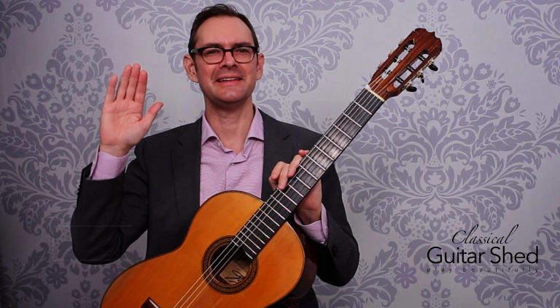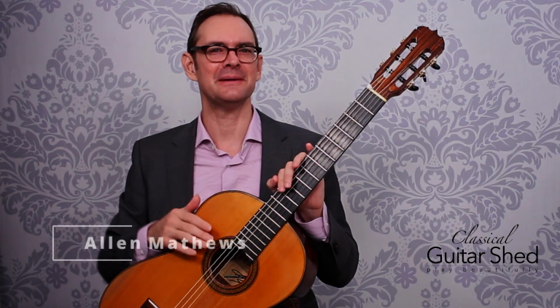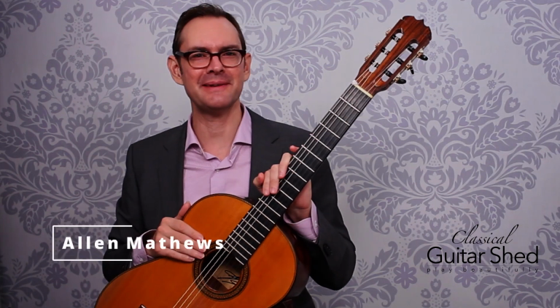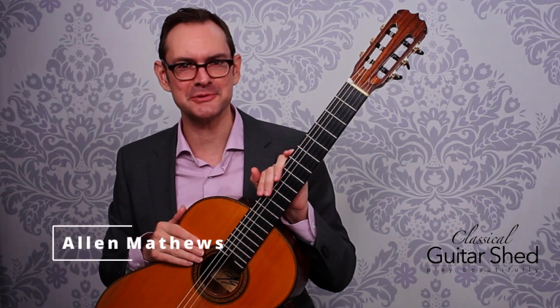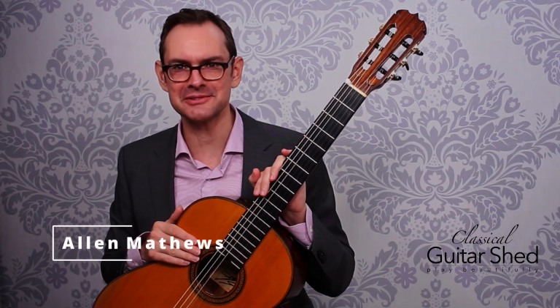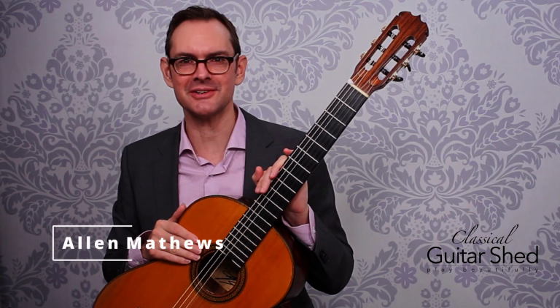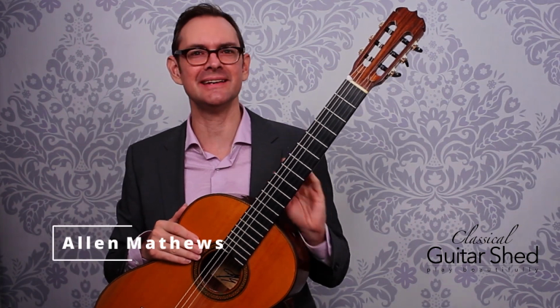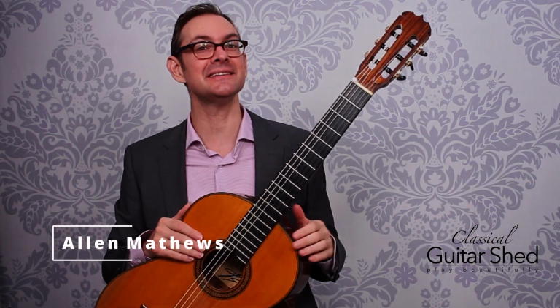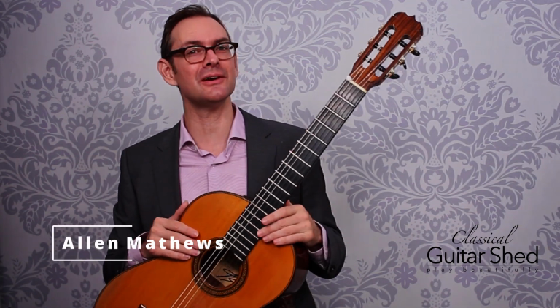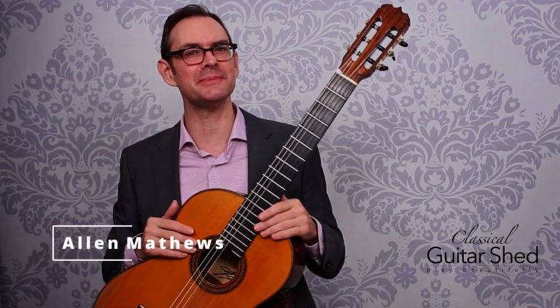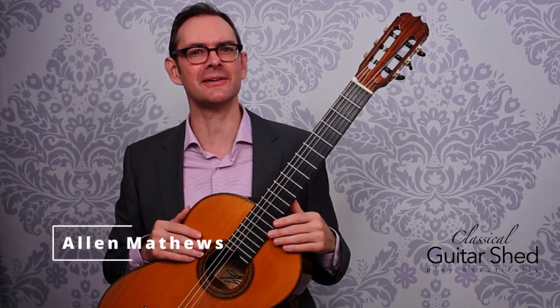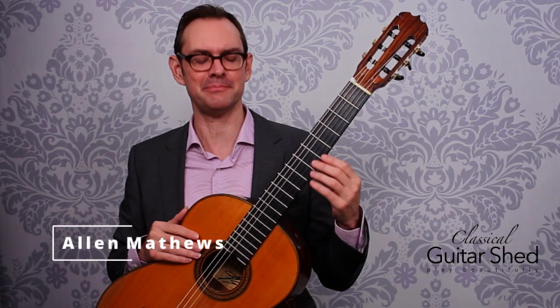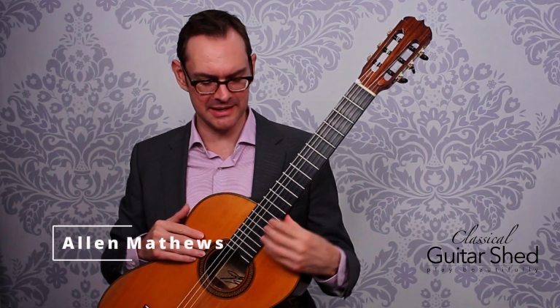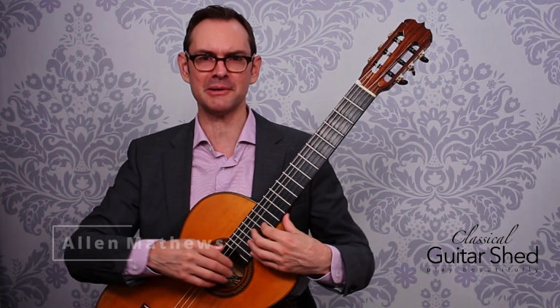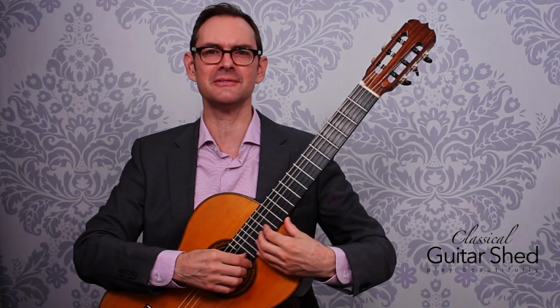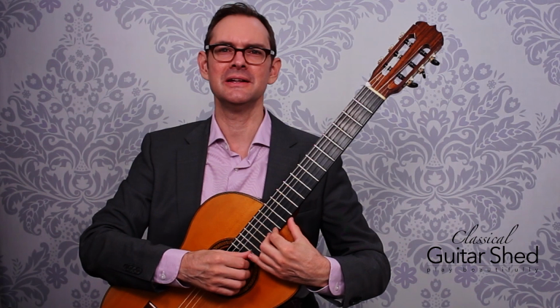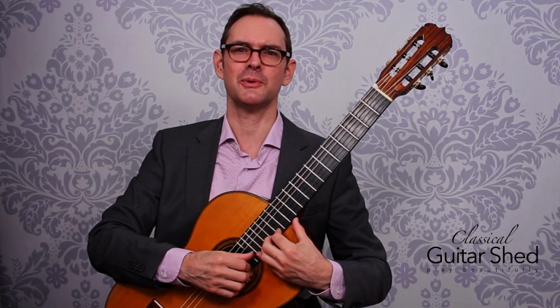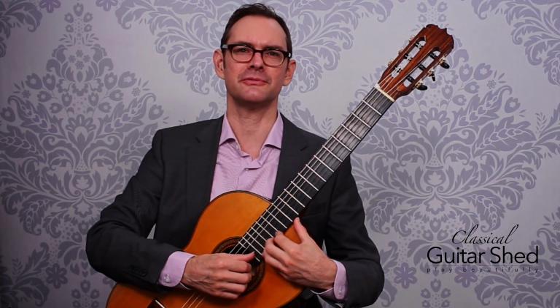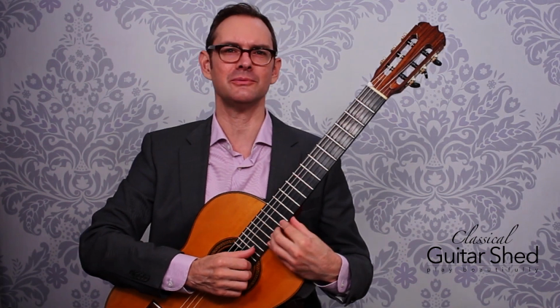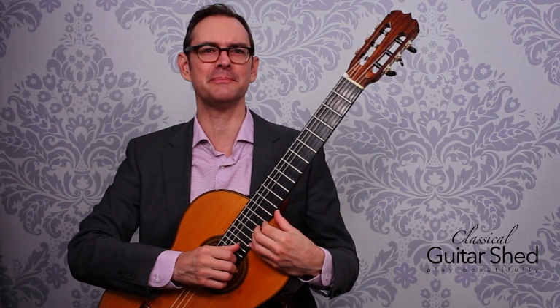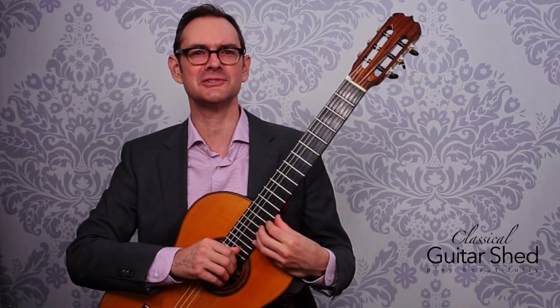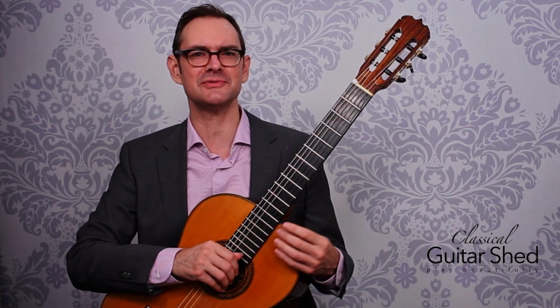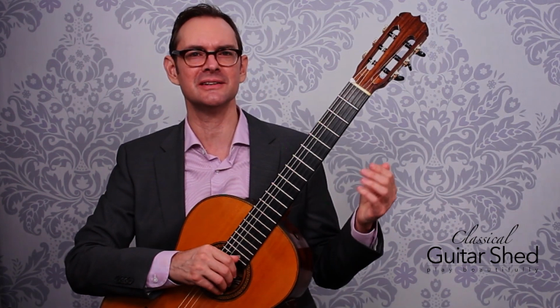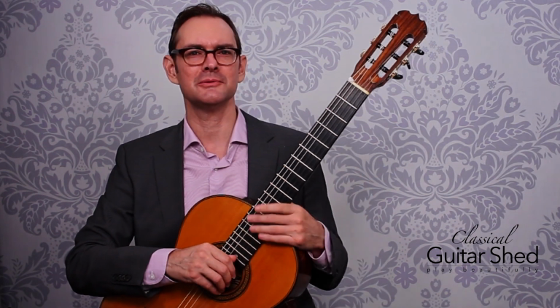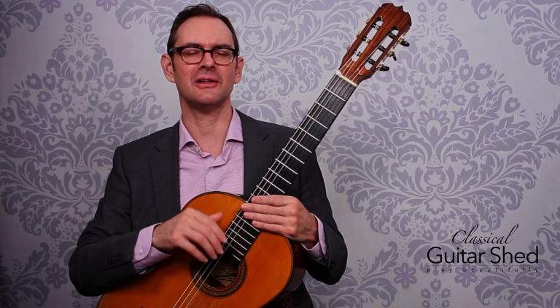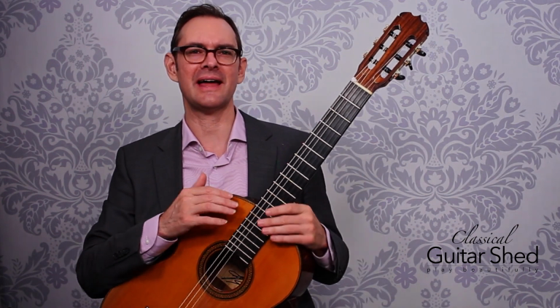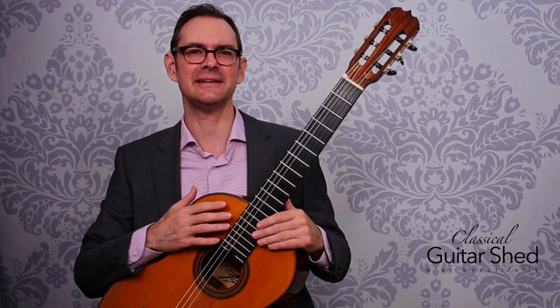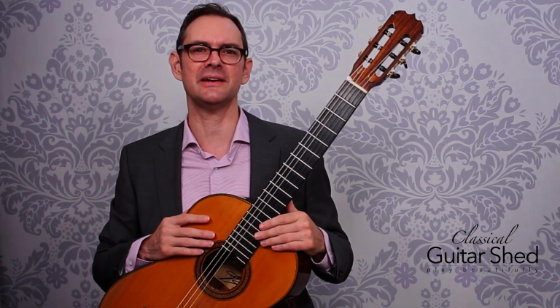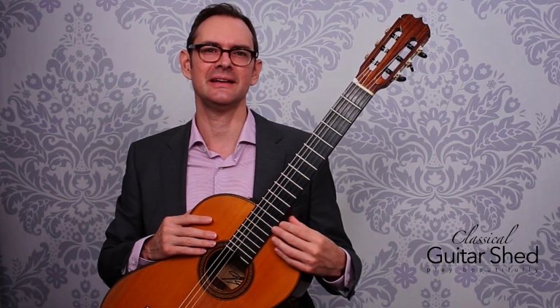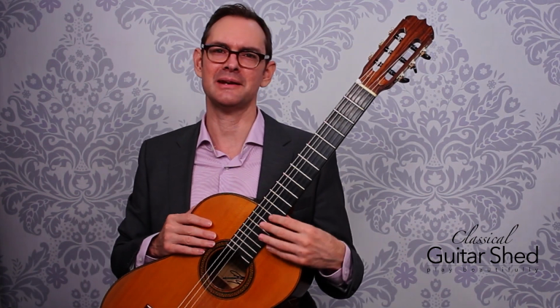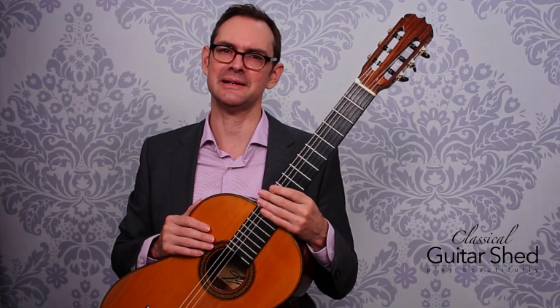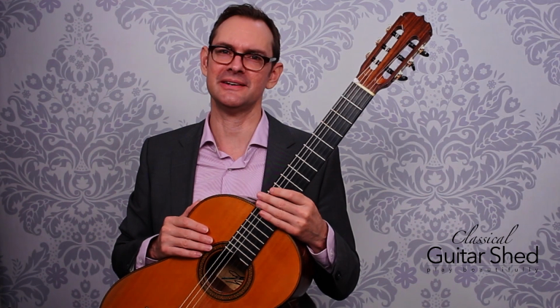Hey there, I'm Alan Matthews from Classical Guitar Shed, and in this video we will be talking about playing up above the 12th fret, way up in the stratosphere. We'll talk all about how to get up there and how to play up there.